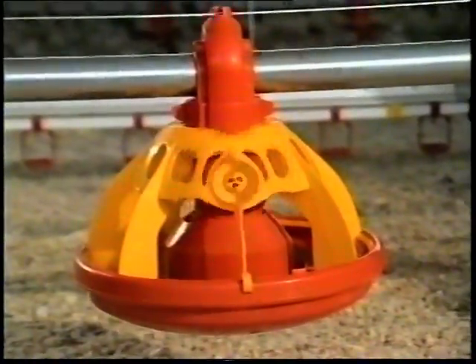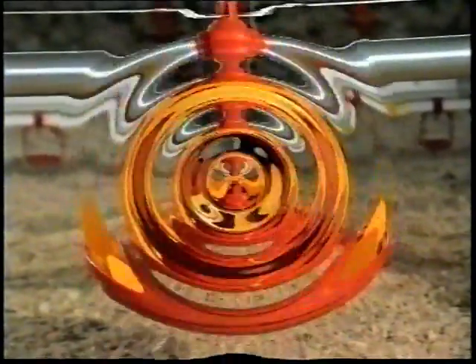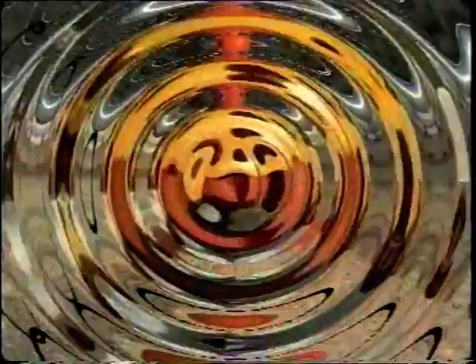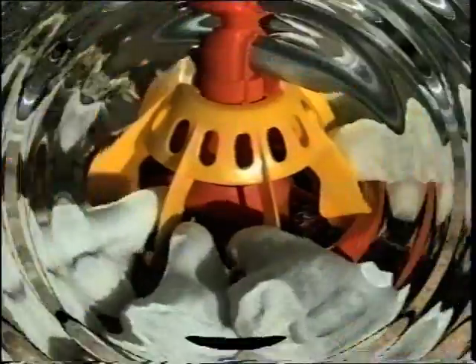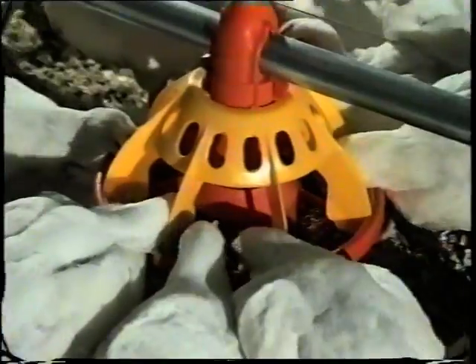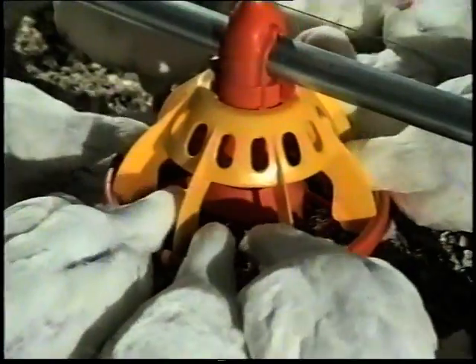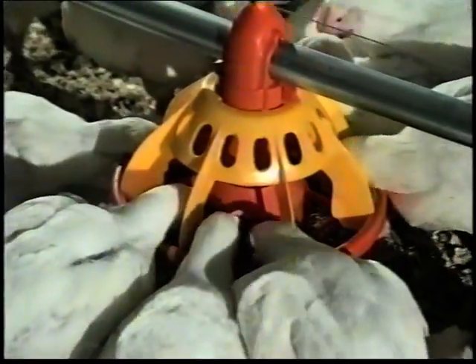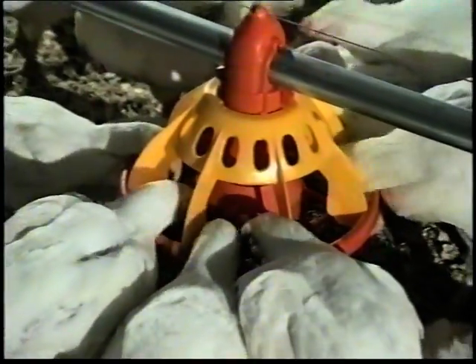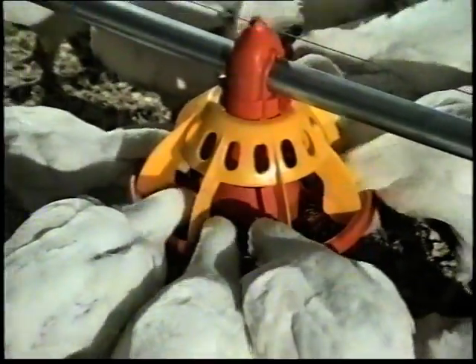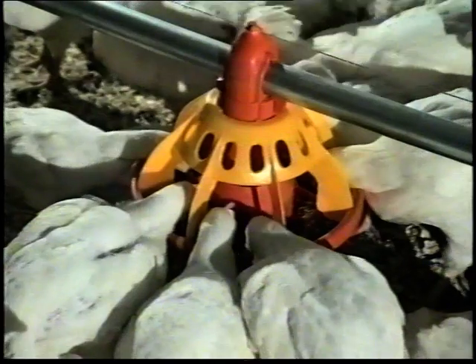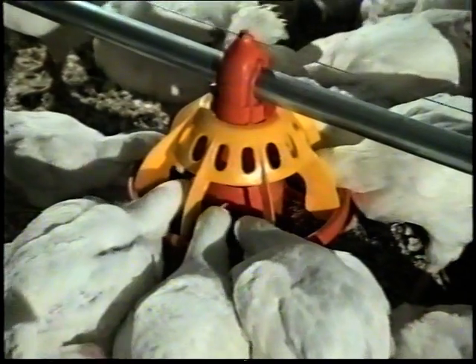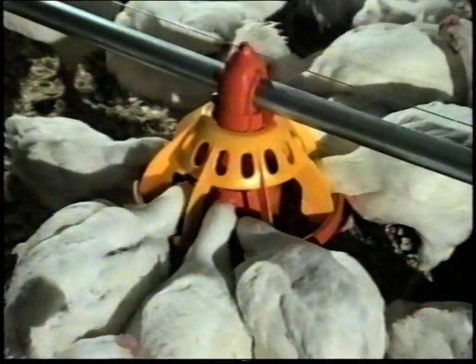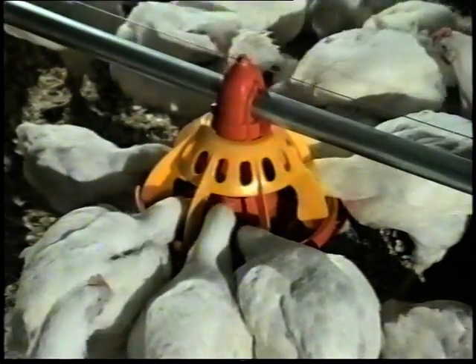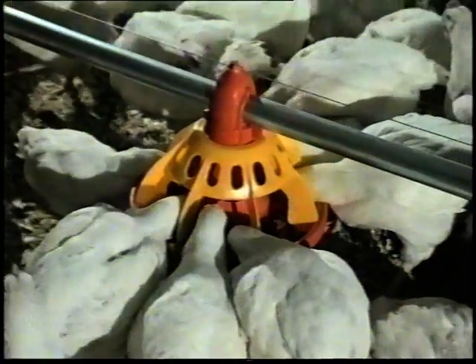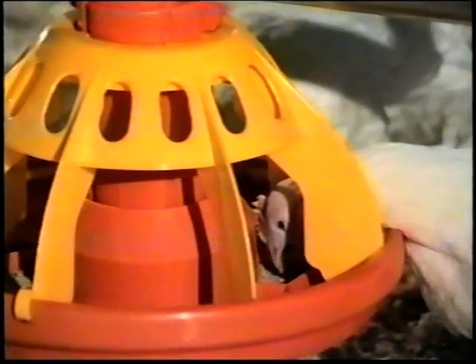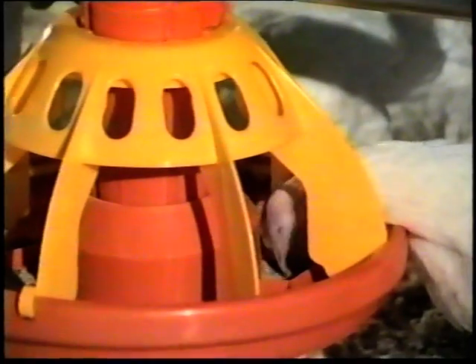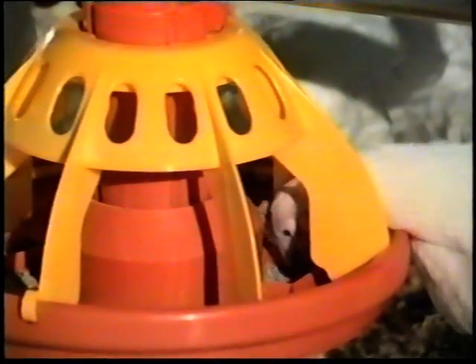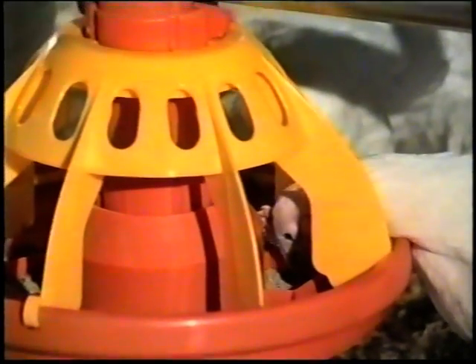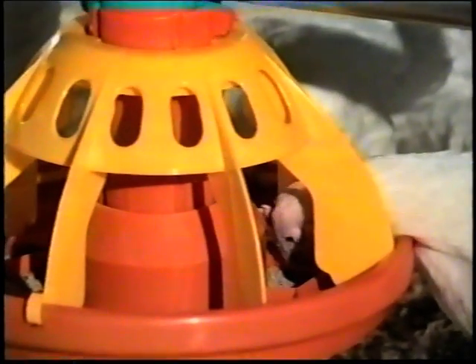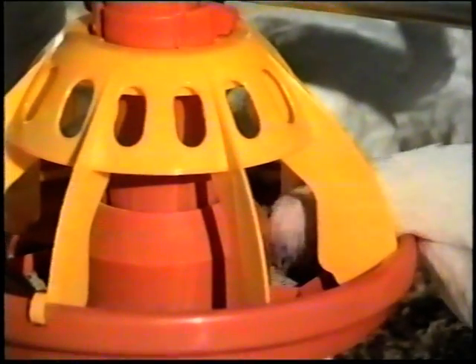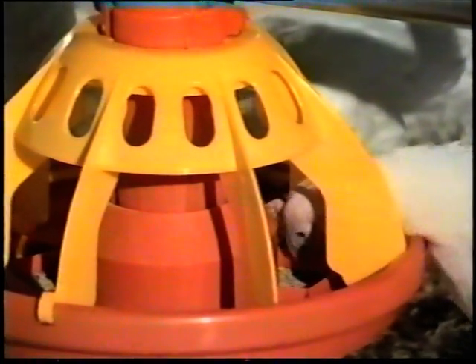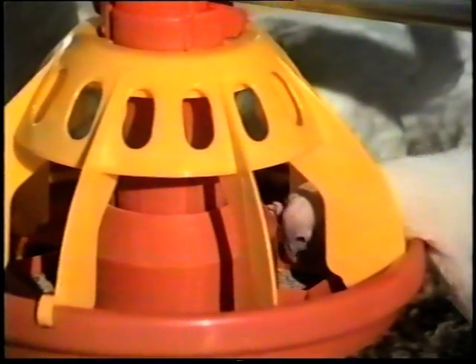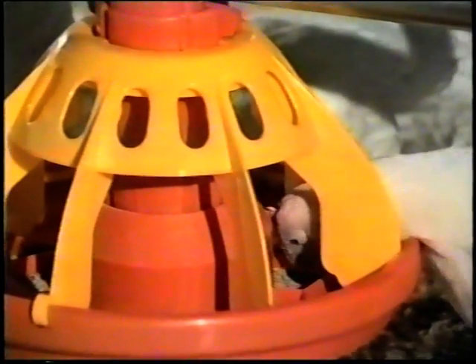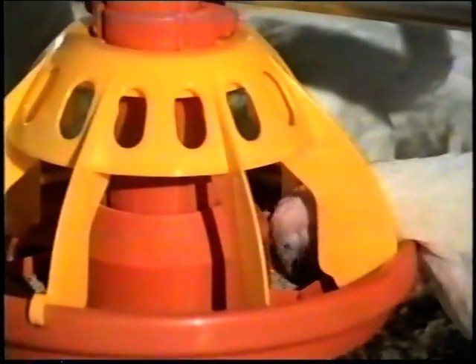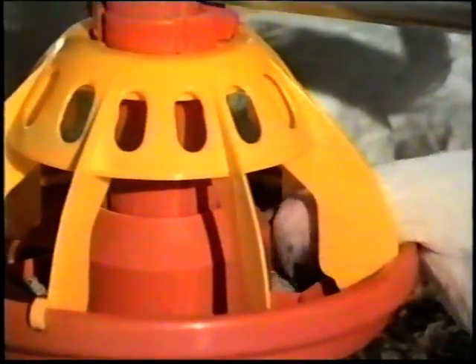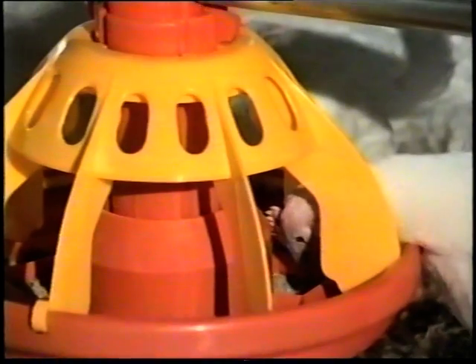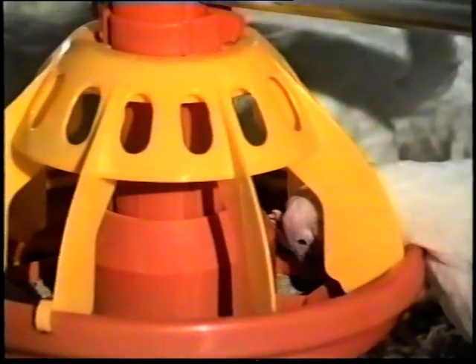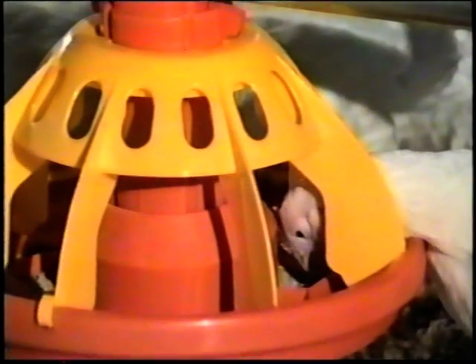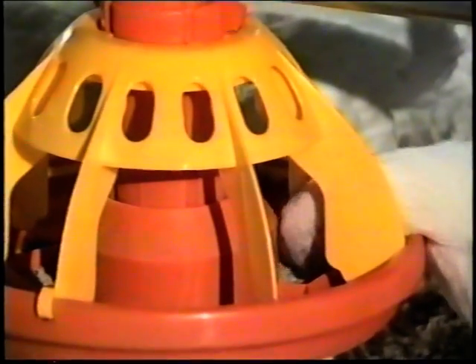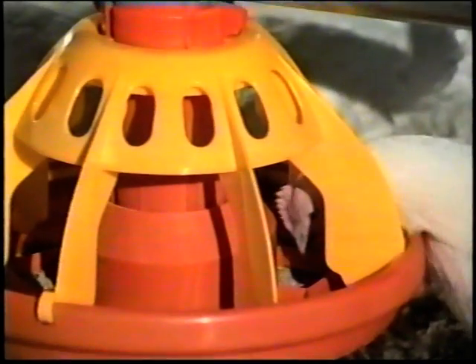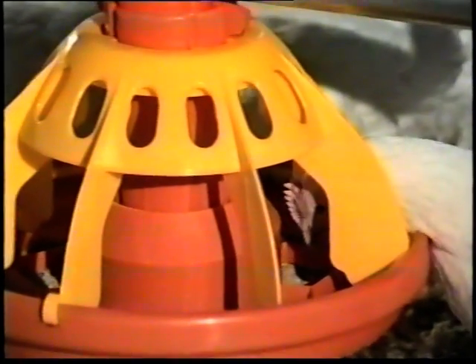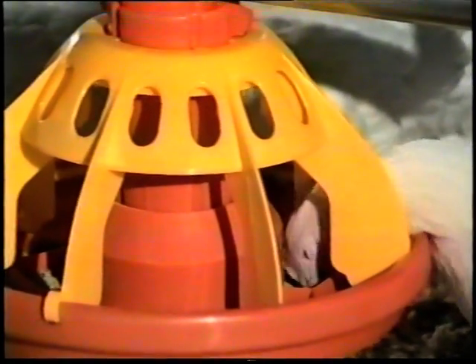An adult bird needs a constant supply of fresh feed, and the feed pan Leo, with the specially designed regulating ring, guides the birds to the center of the pan to feed.